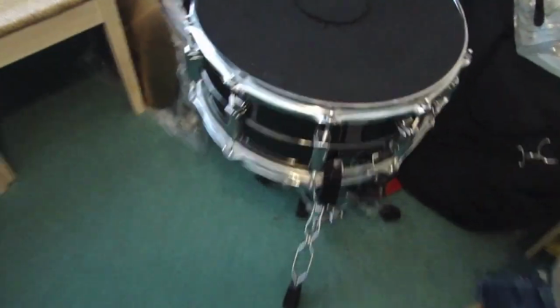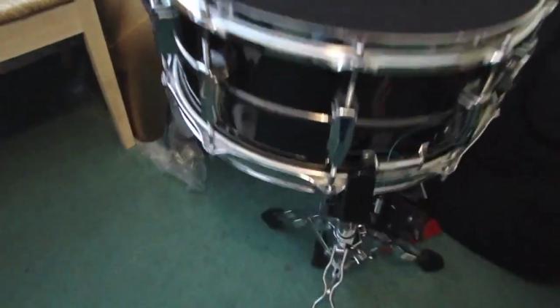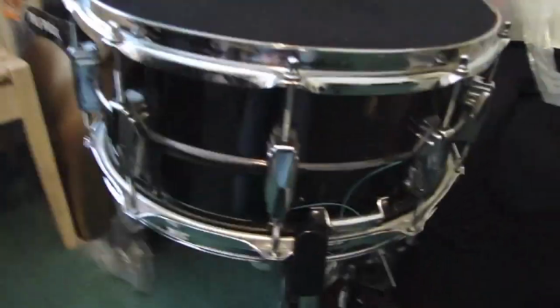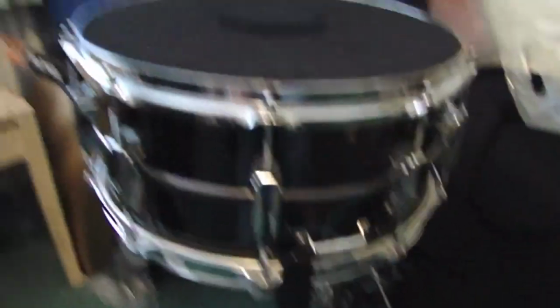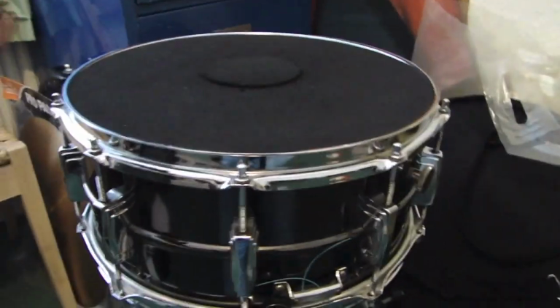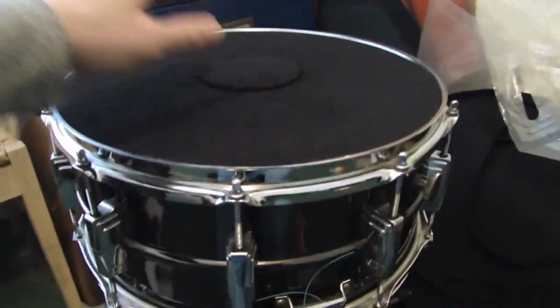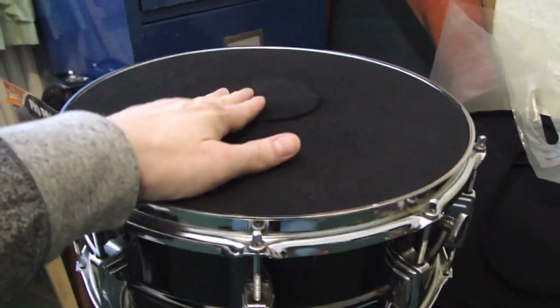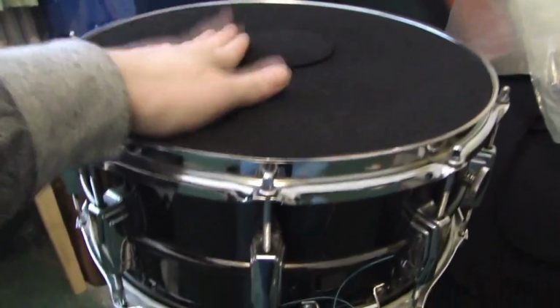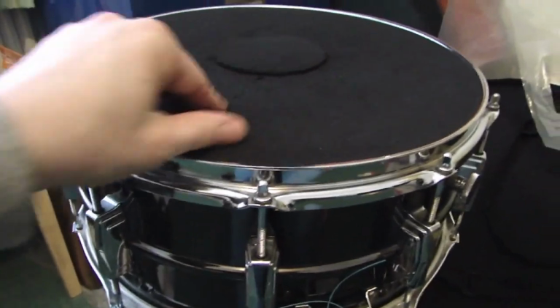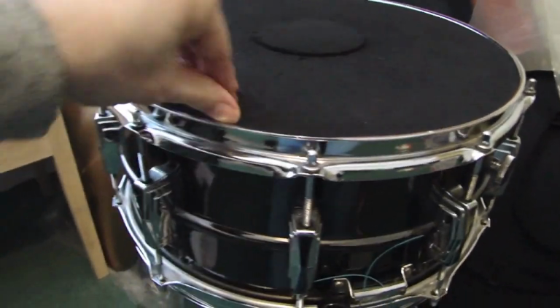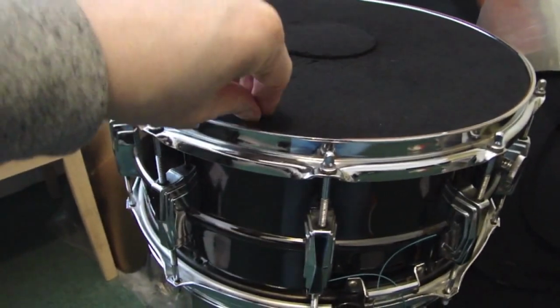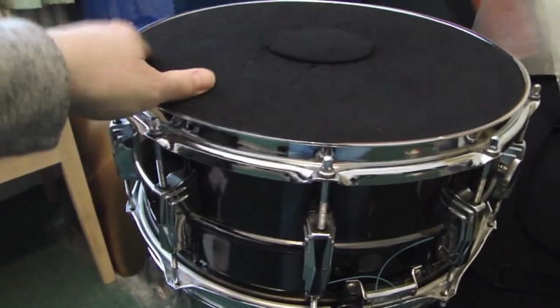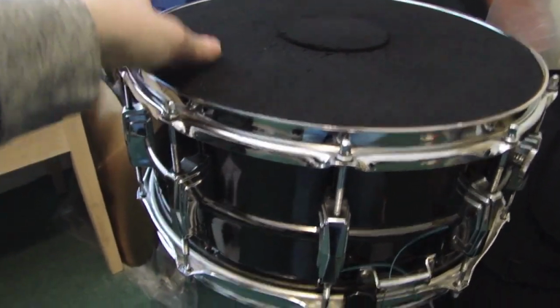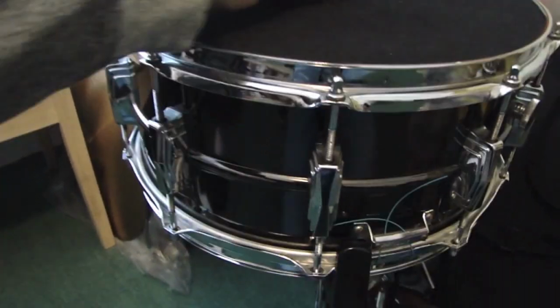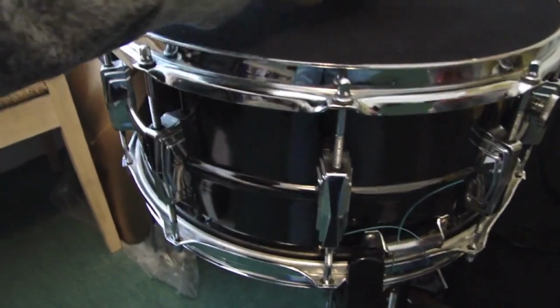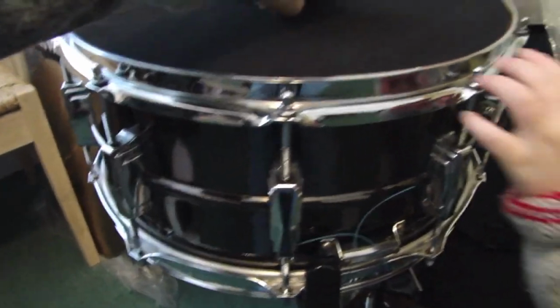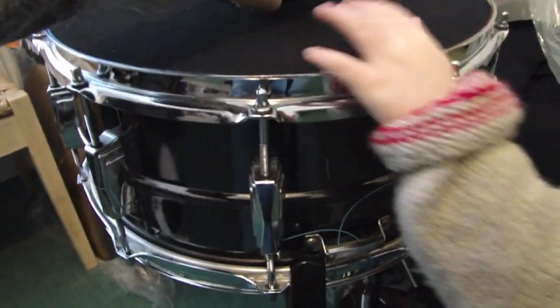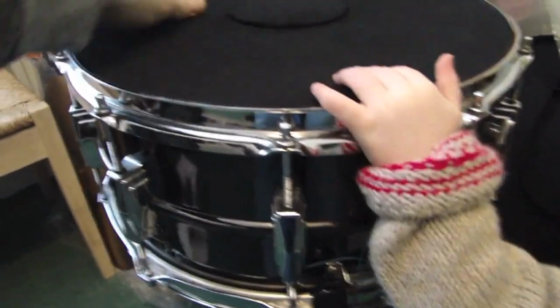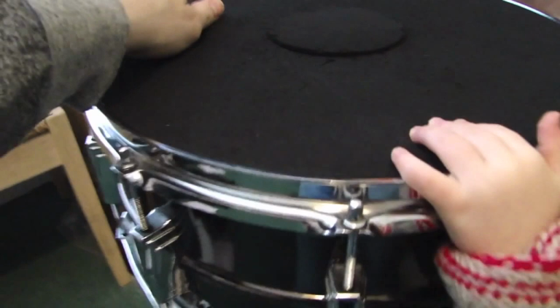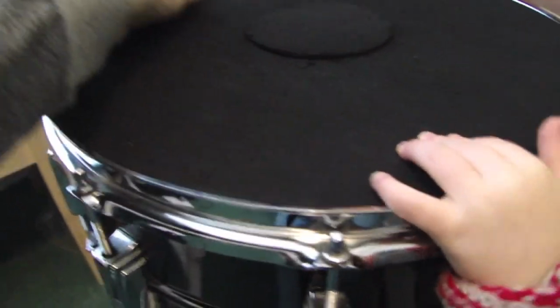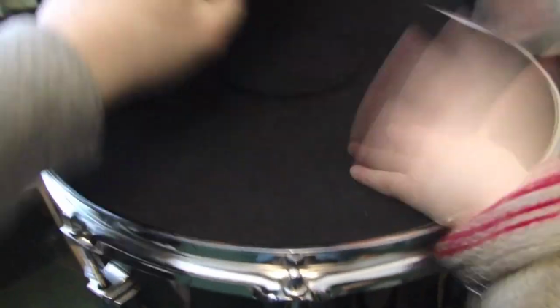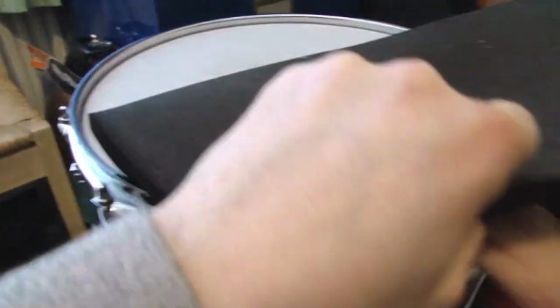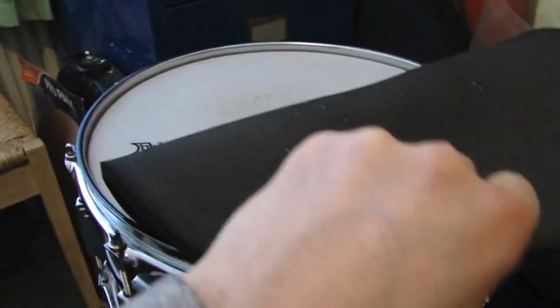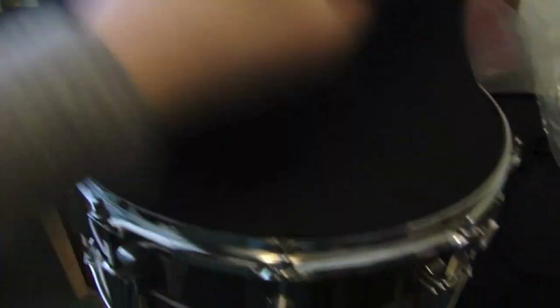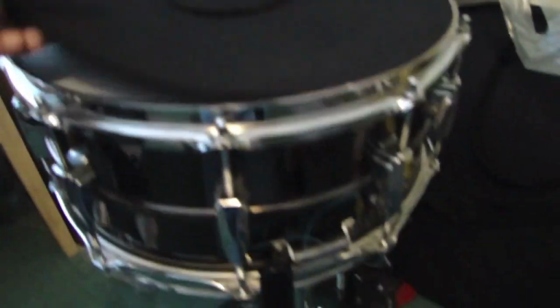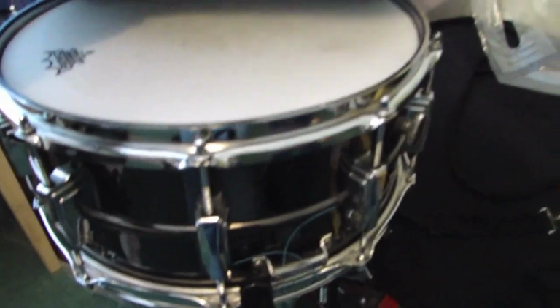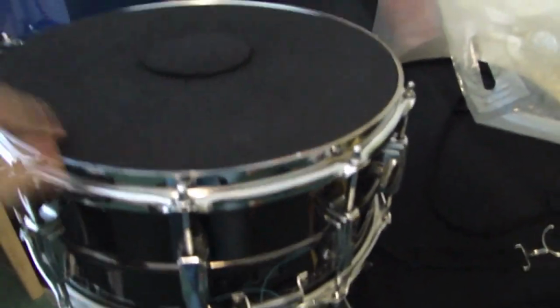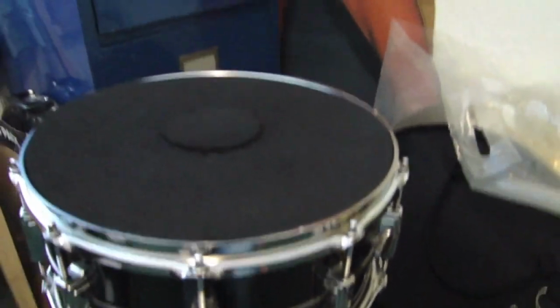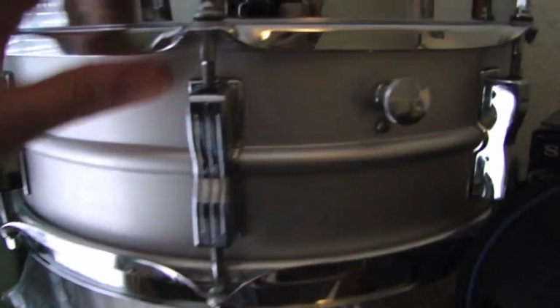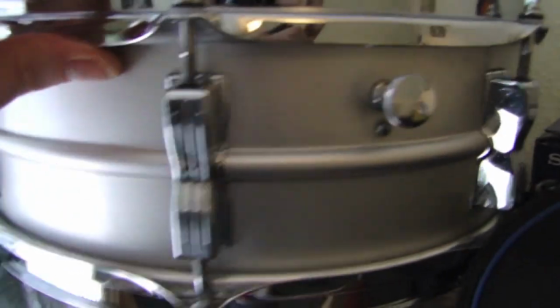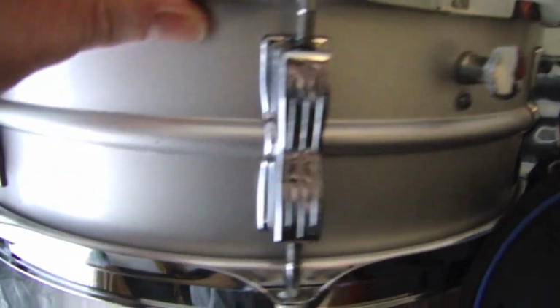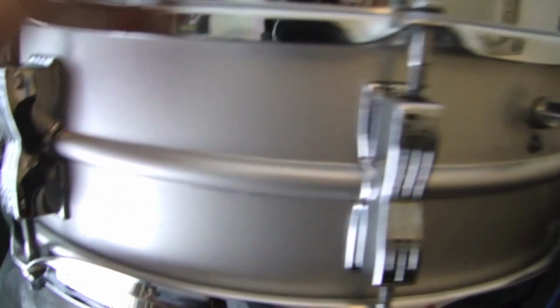This is a Black Beauty snare drum. You'll see a lot of my drums have these black pads on them — these are simply sound volume-reducing pads, they just make it a little bit quieter. This is another Ludwig snare drum.